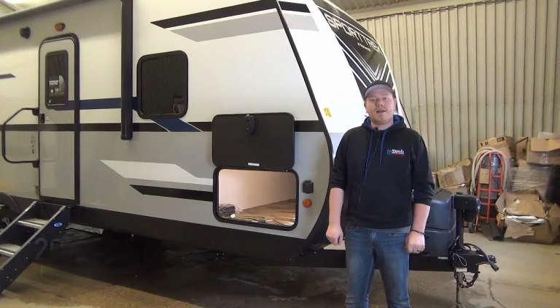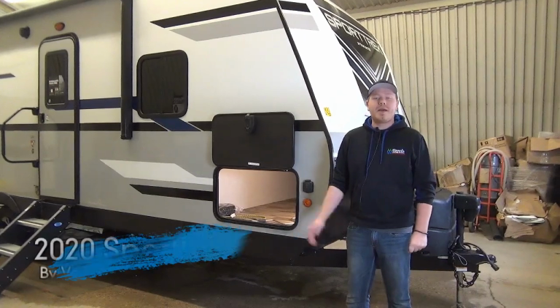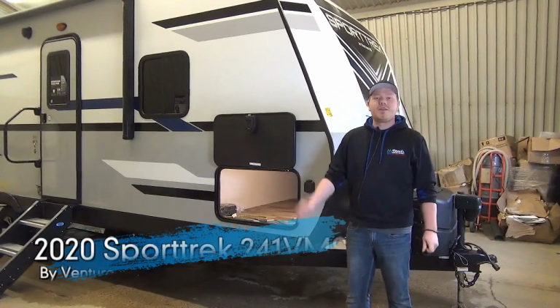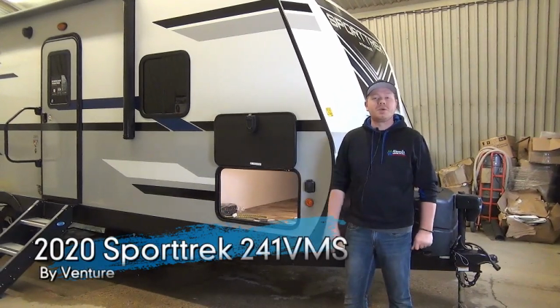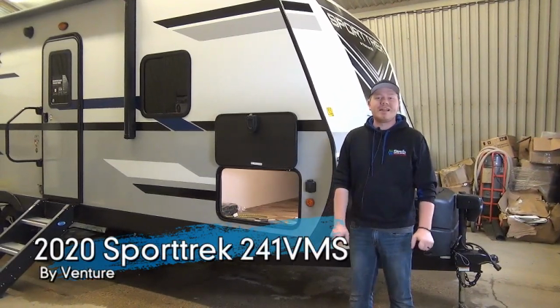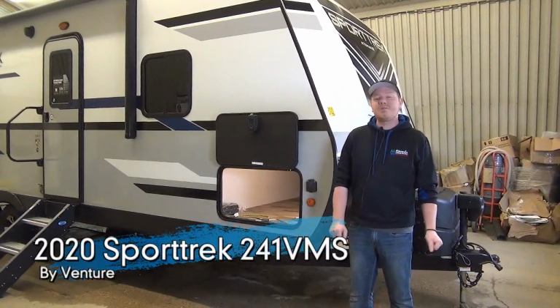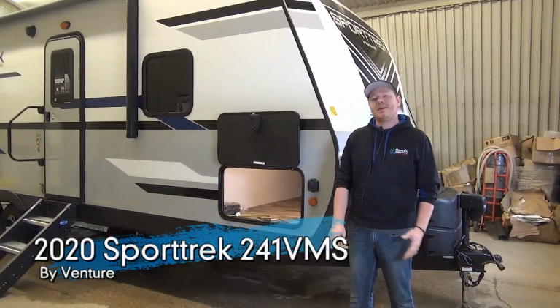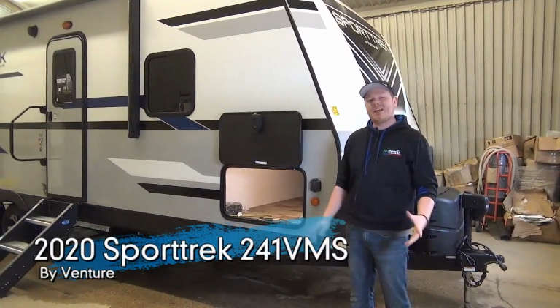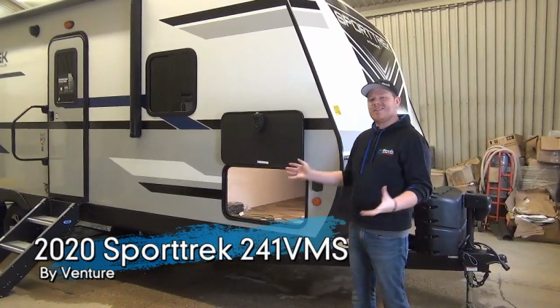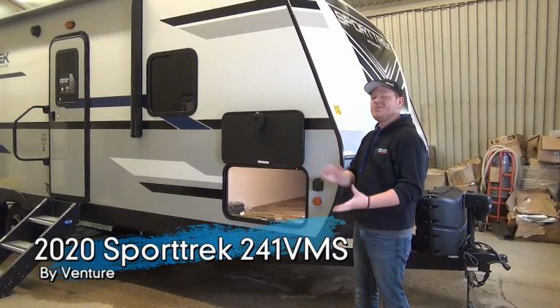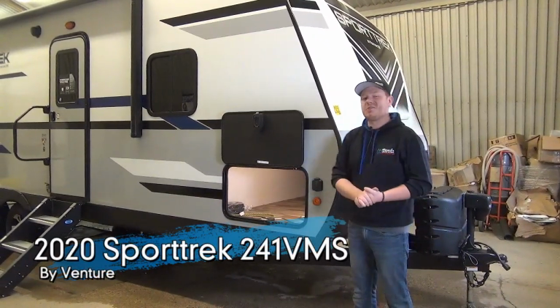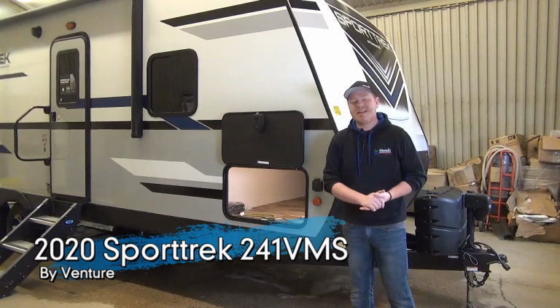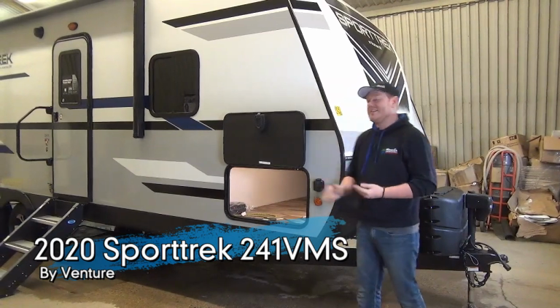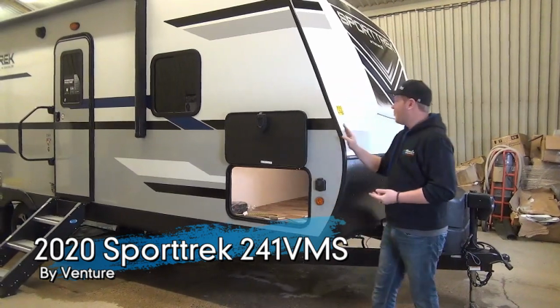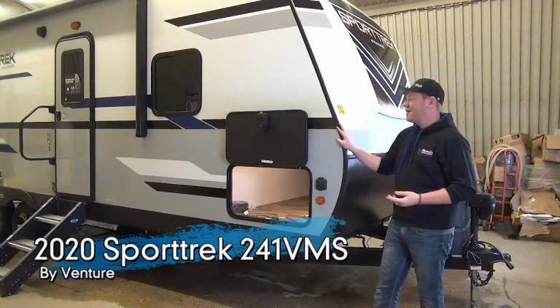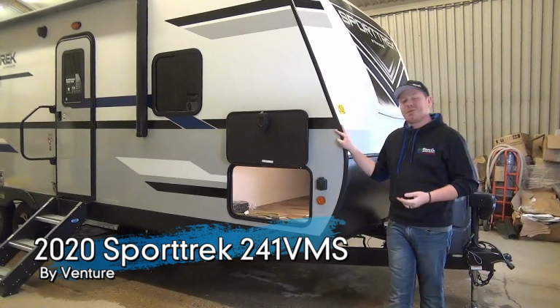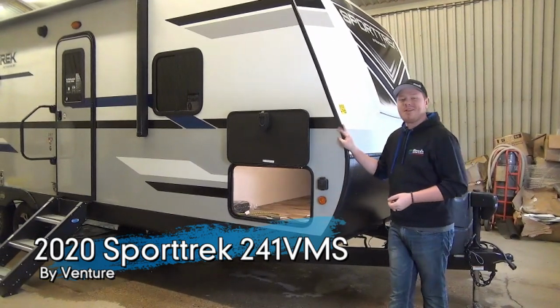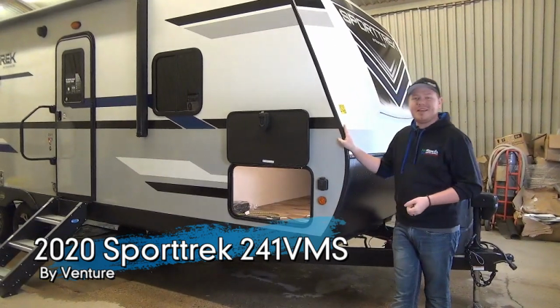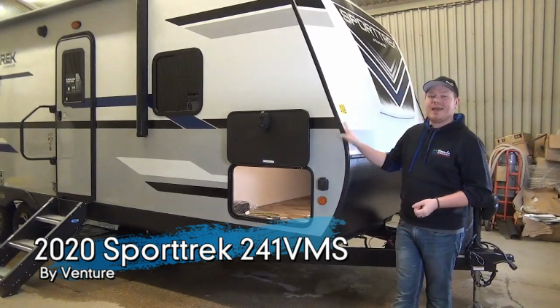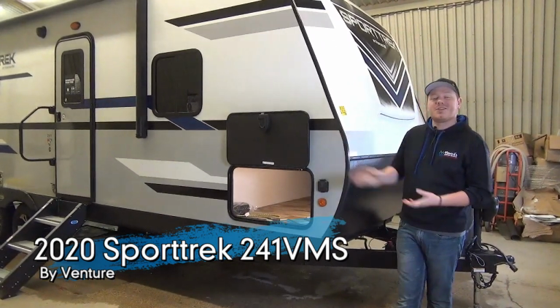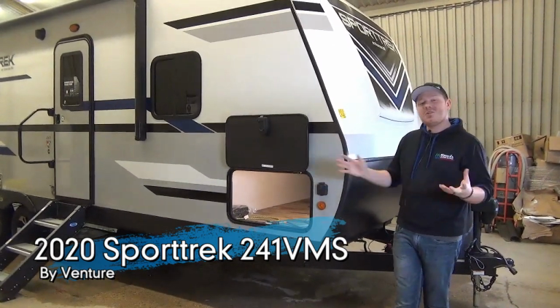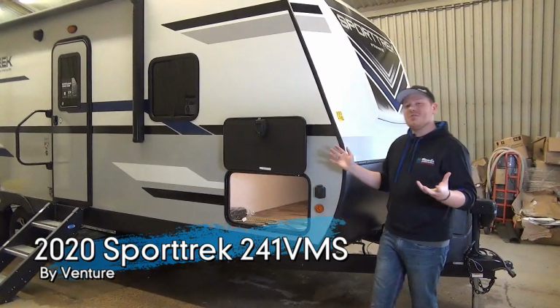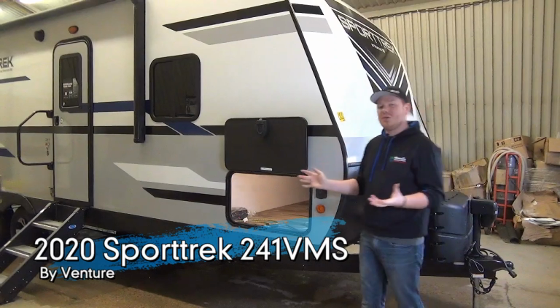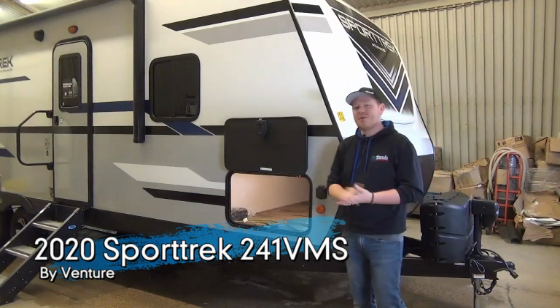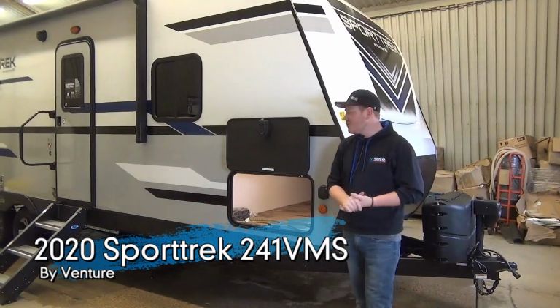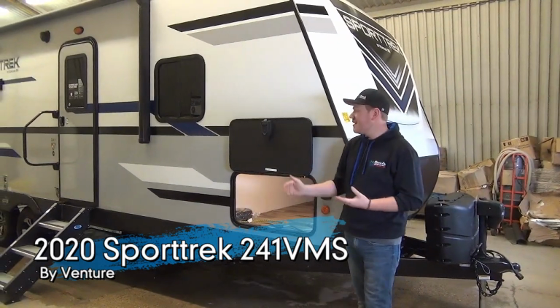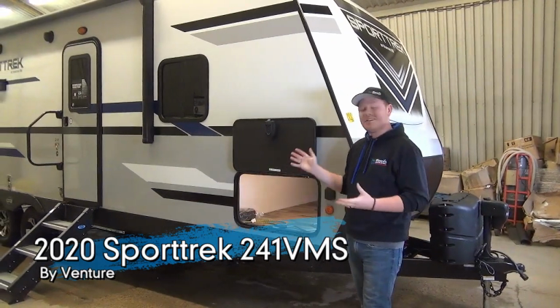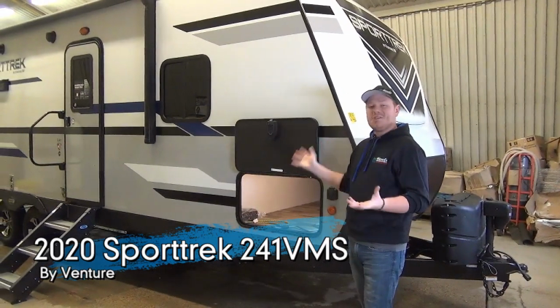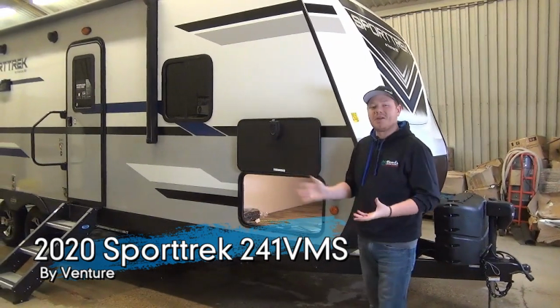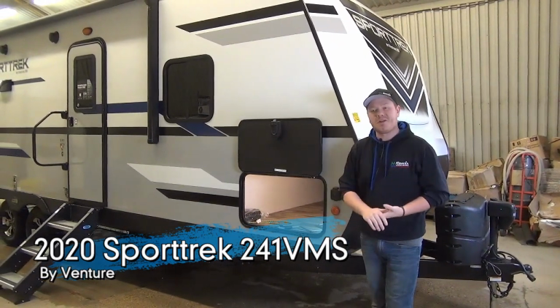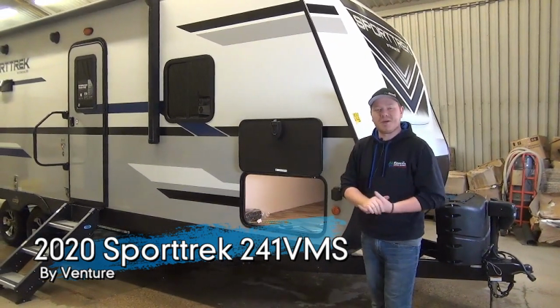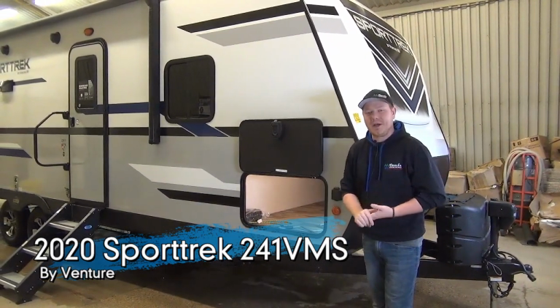Hi everyone, Mac from Monards Leisure World here. Today we're going to be taking a look at the all-new 2020 Sporttrek 241 VMS. This is a little bit of a new floor plan for us, but I'm really excited to show you around the trailer and show you what I like about it.